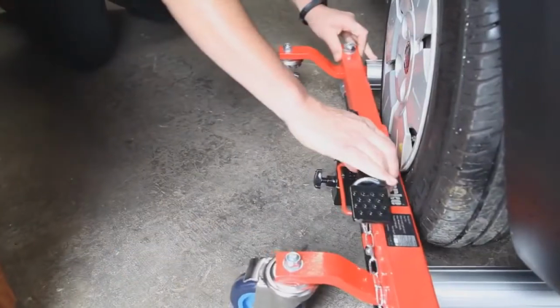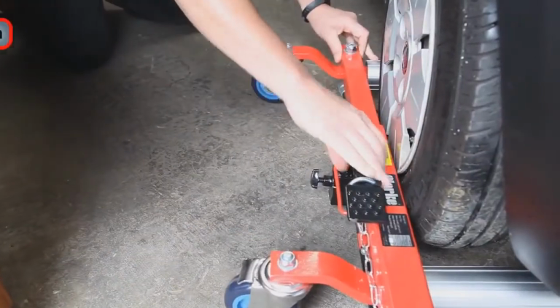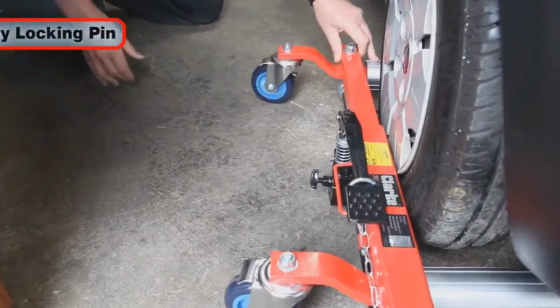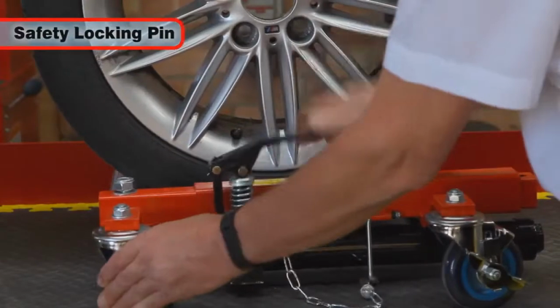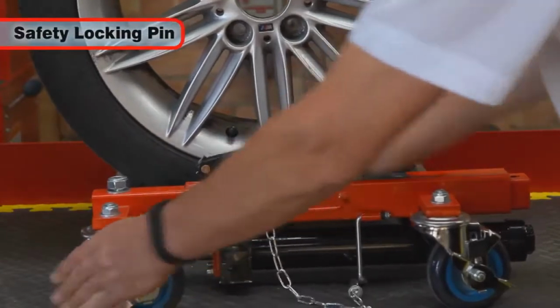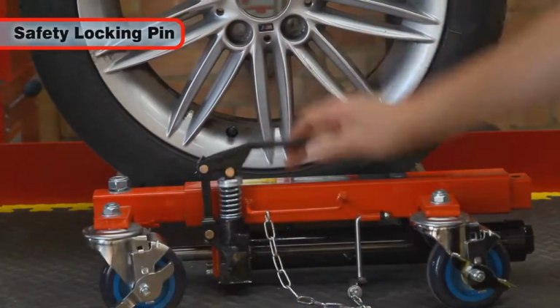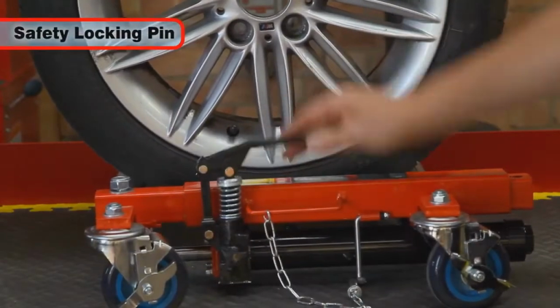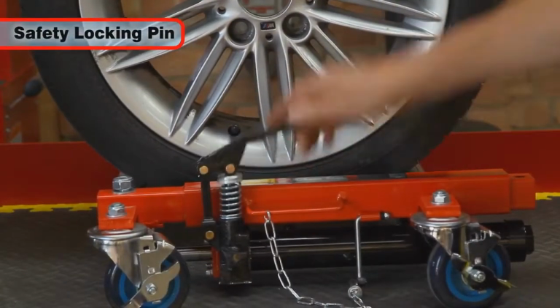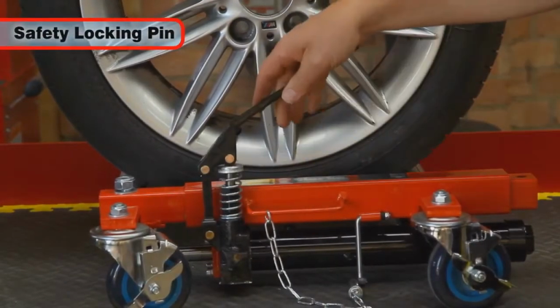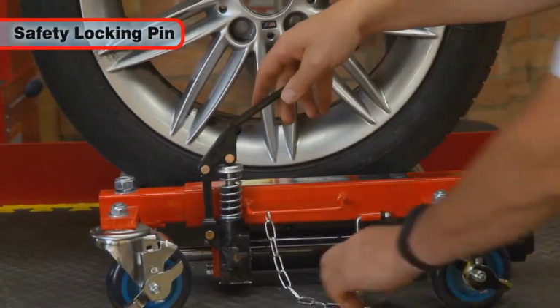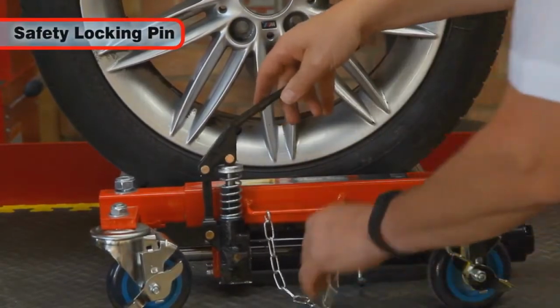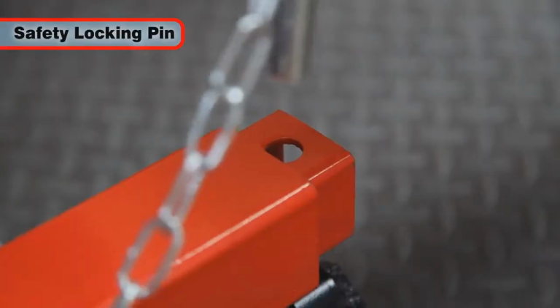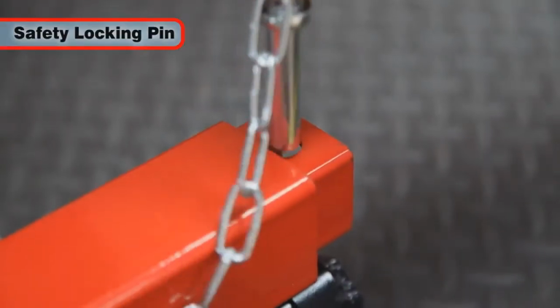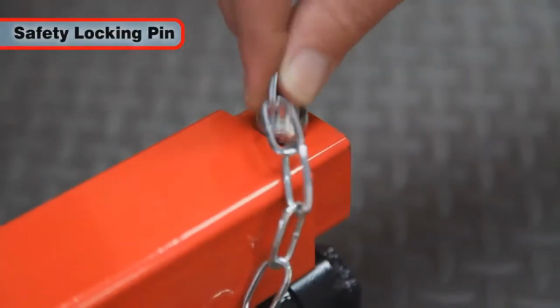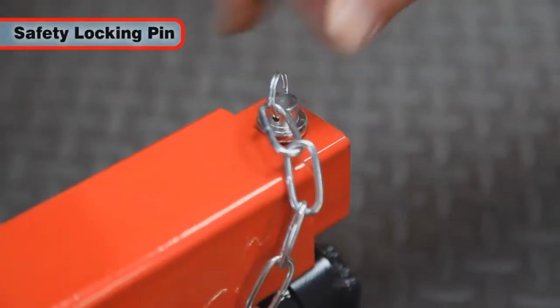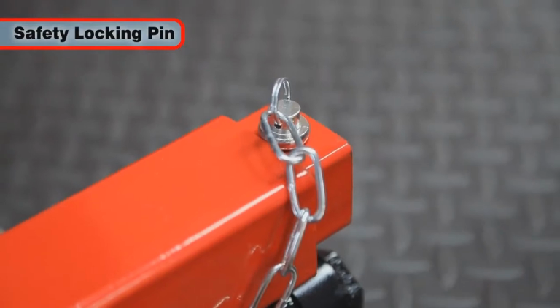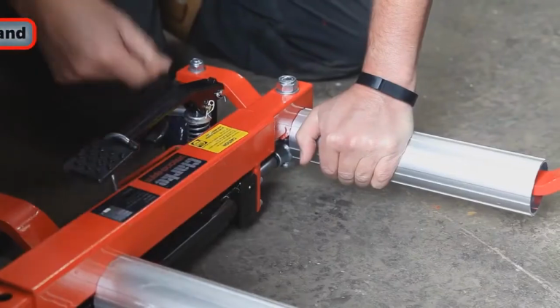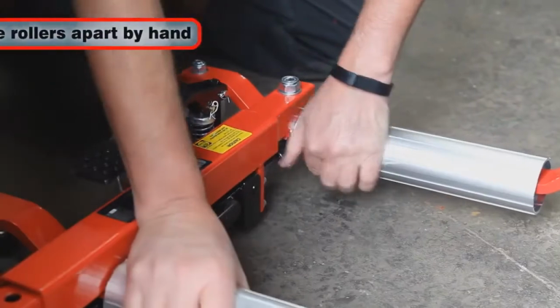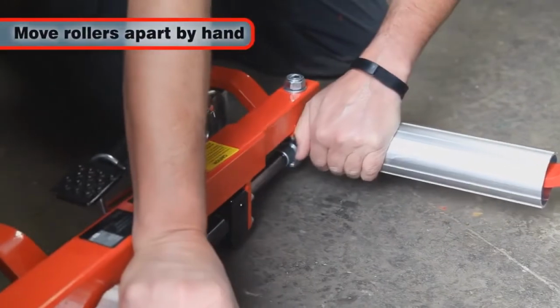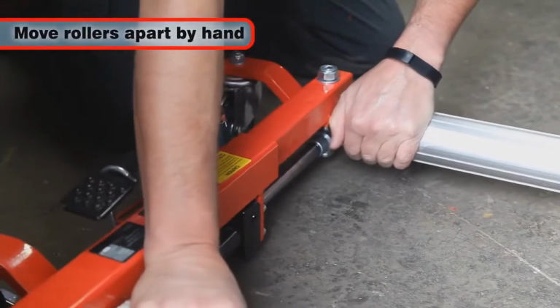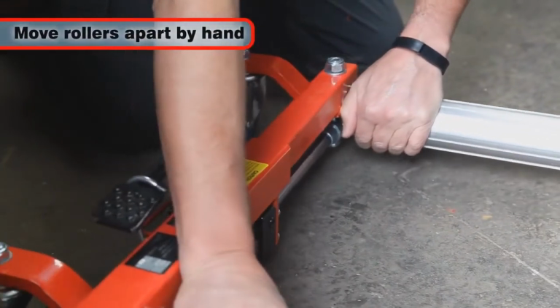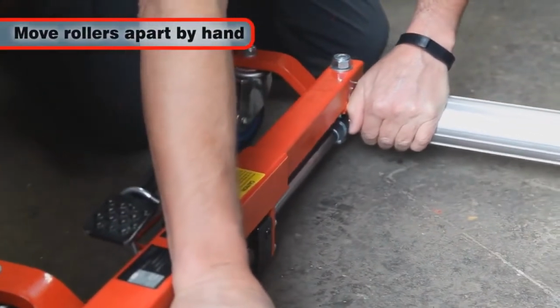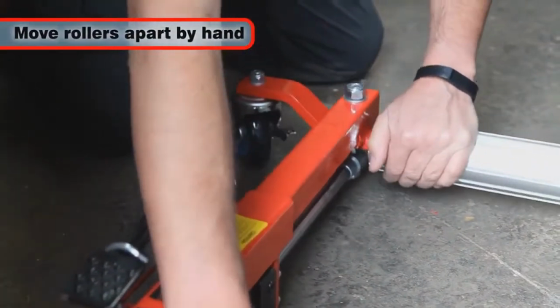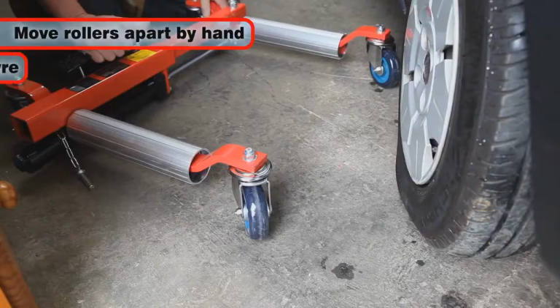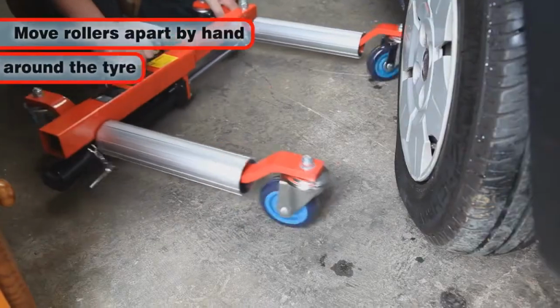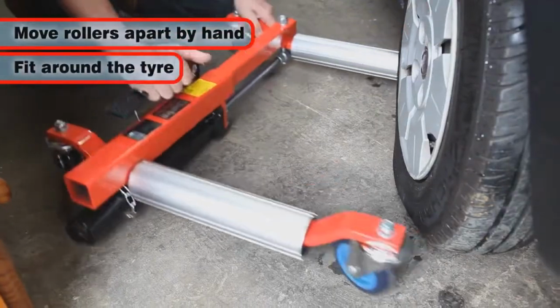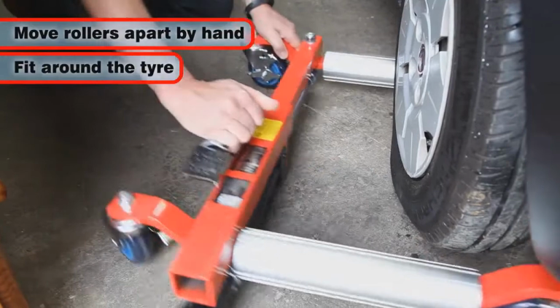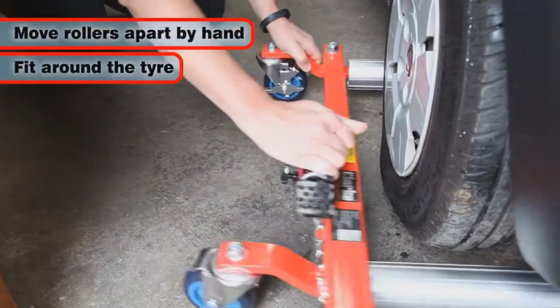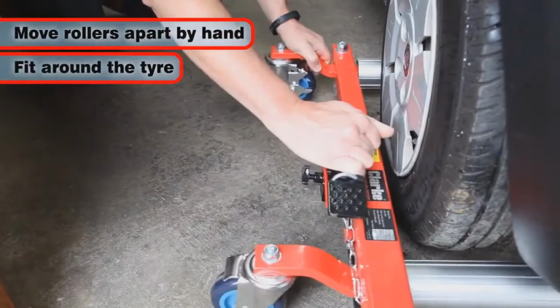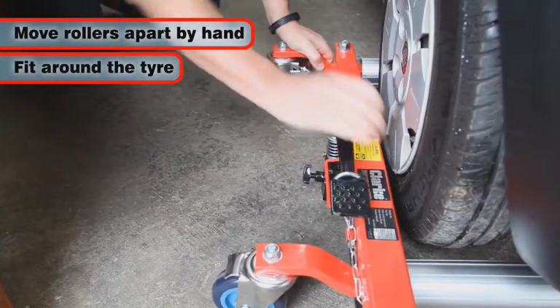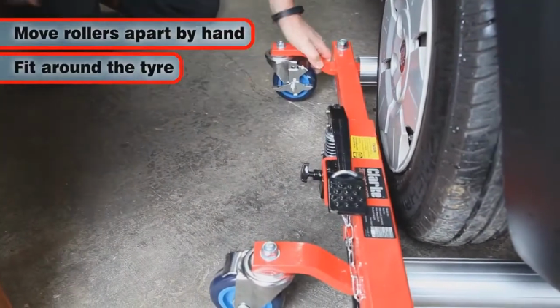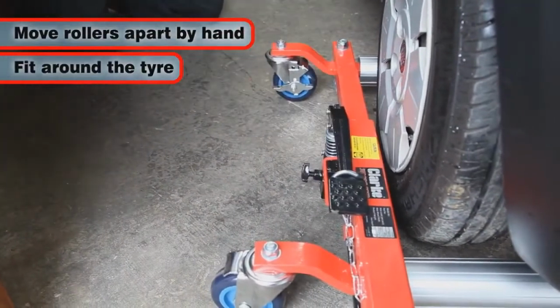The jack has a safety locking pin, which guarantees against unintentional lowering of the vehicle. The two jack beams can be moved apart by hand, enabling you to position them around the vehicle tyre.